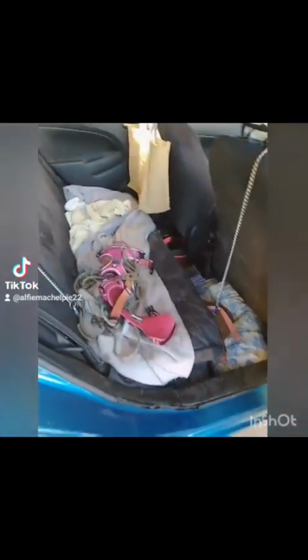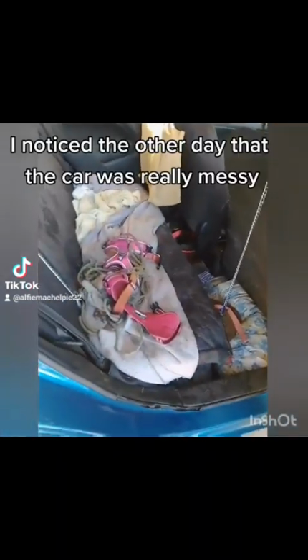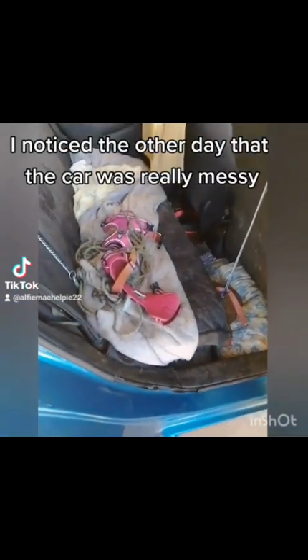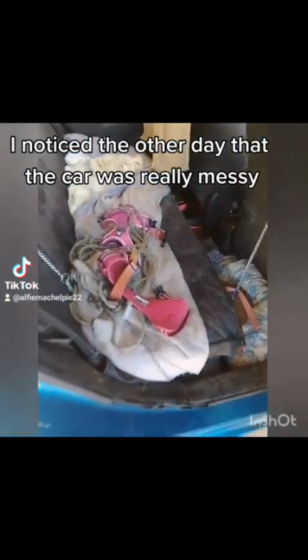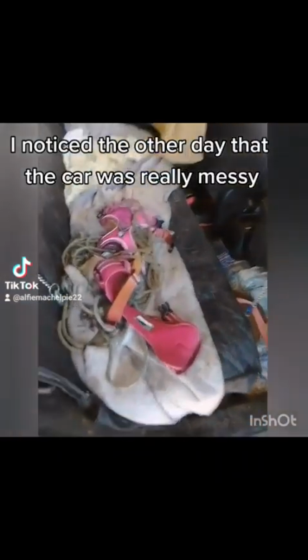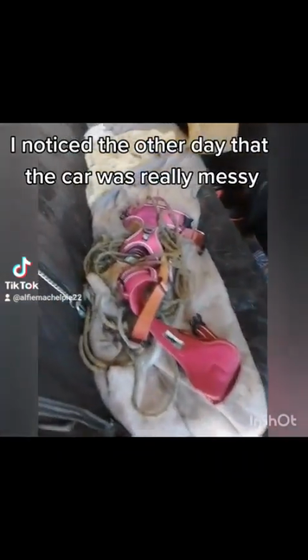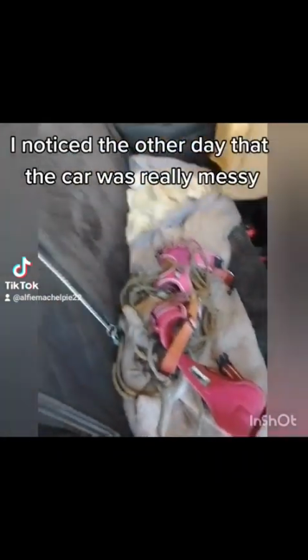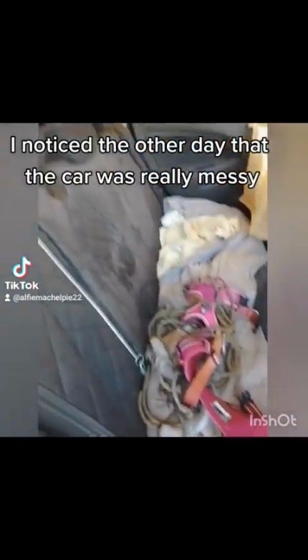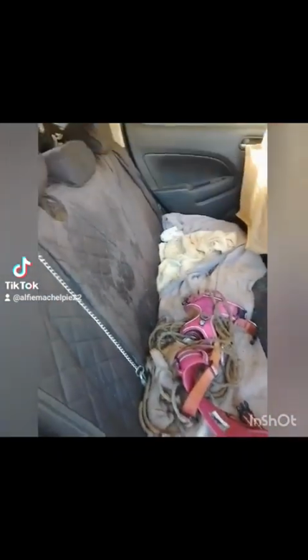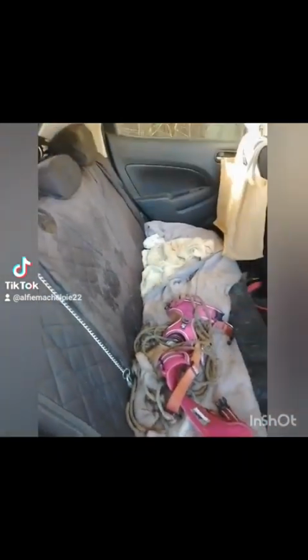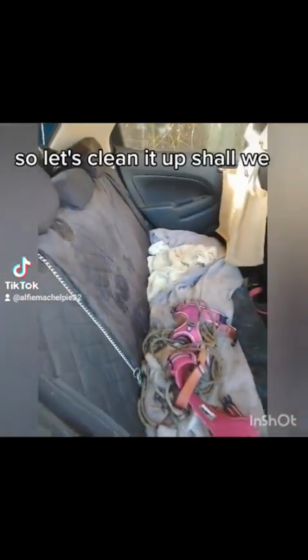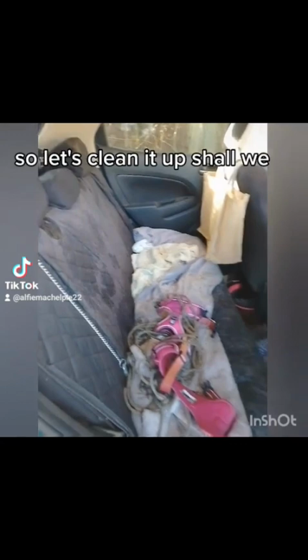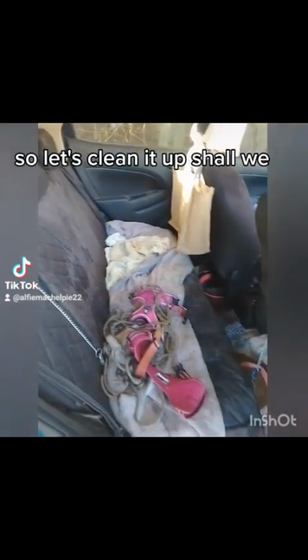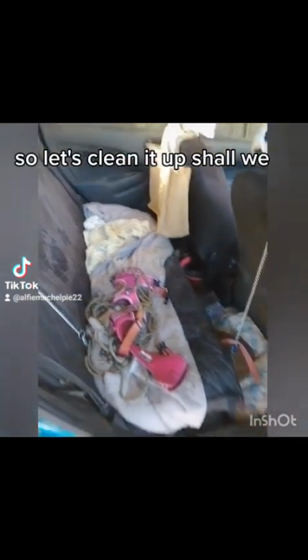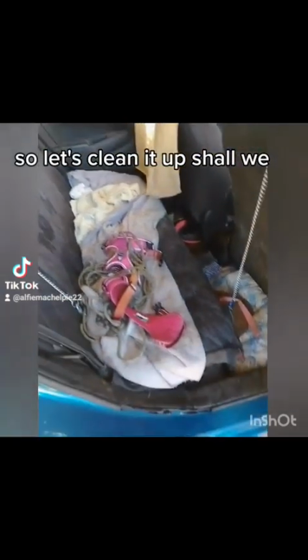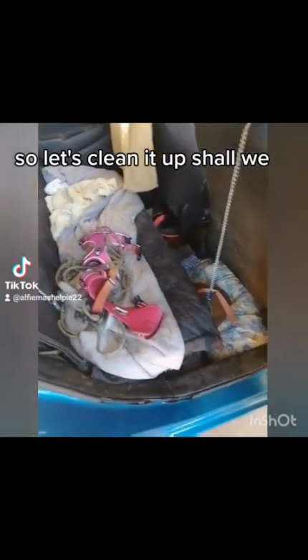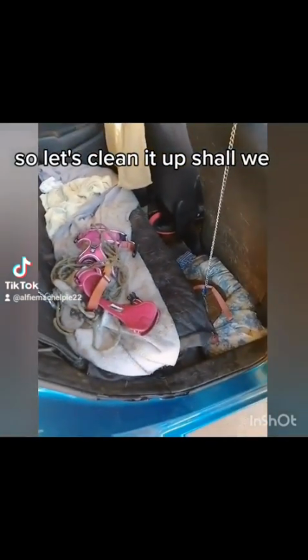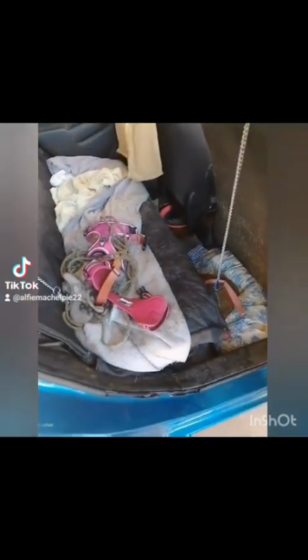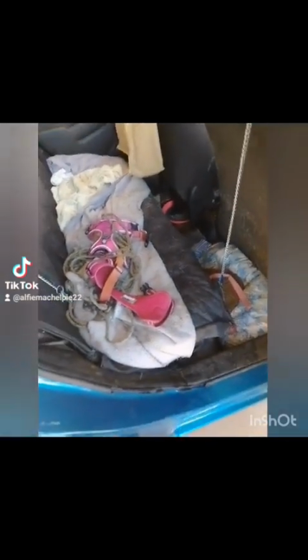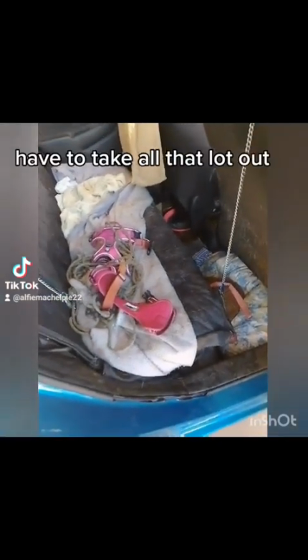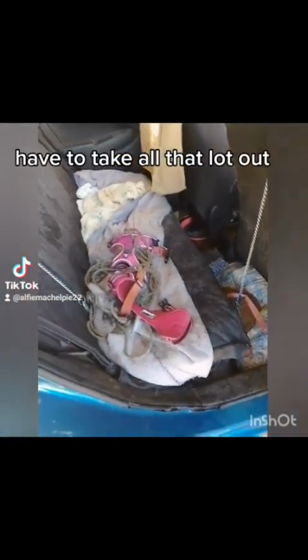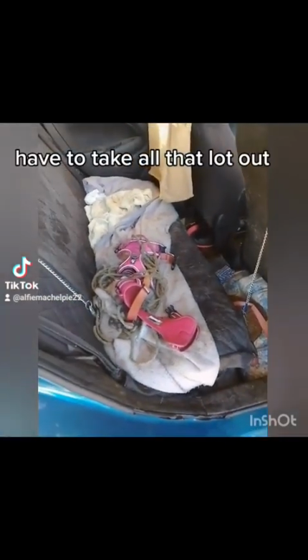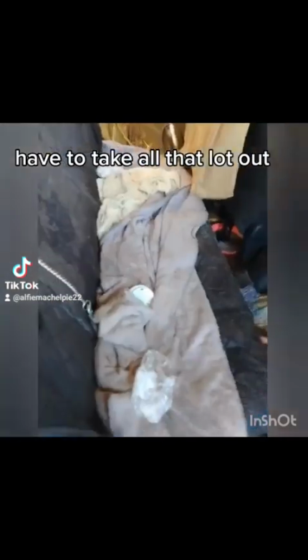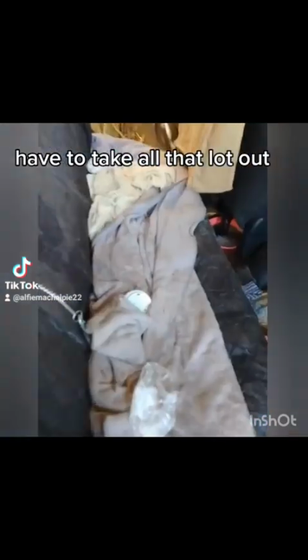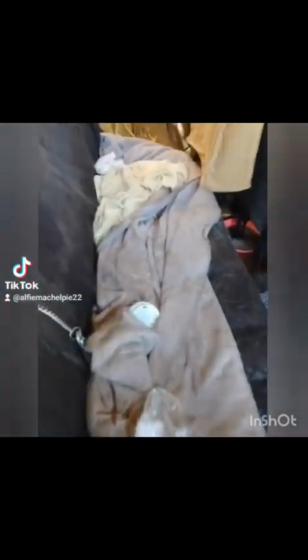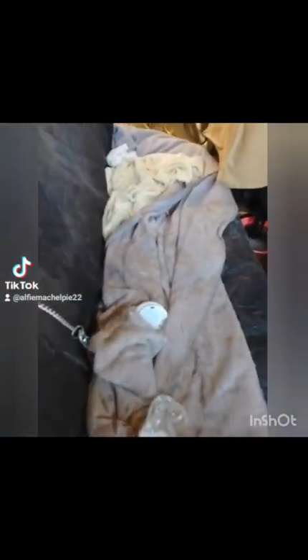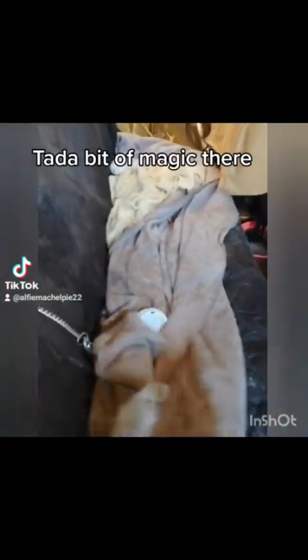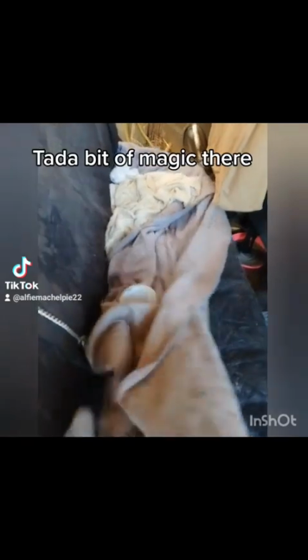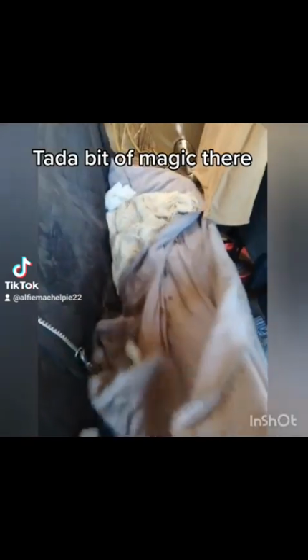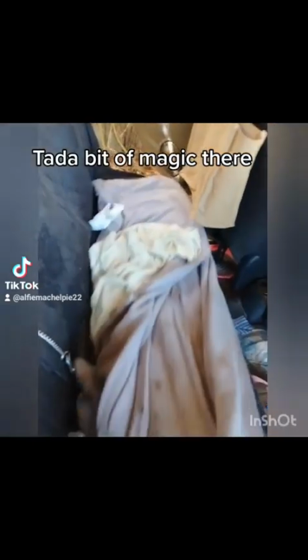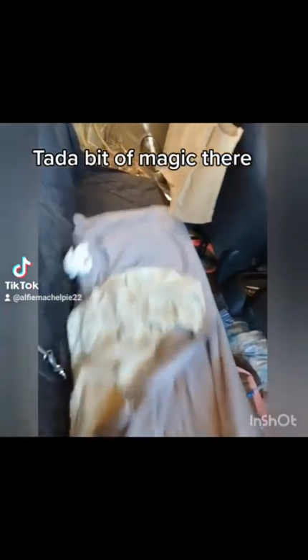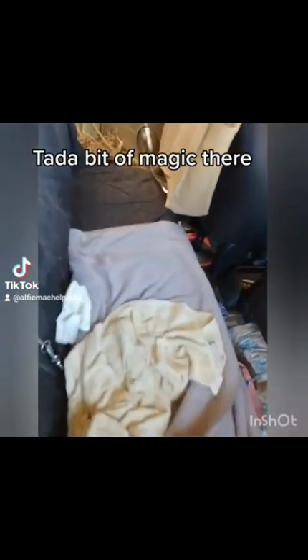I noticed the other day that the car was really messy, so let's clean it up, shall we? I'll have to take all that lot out. Ta-da! A bit of magic there.